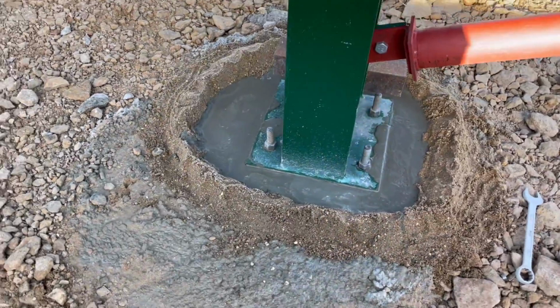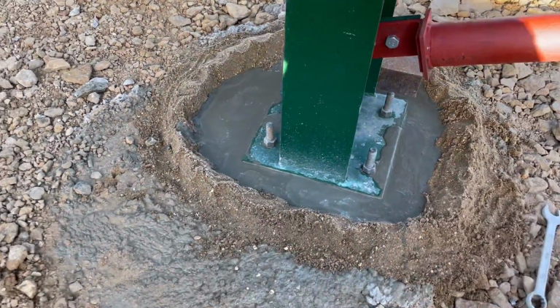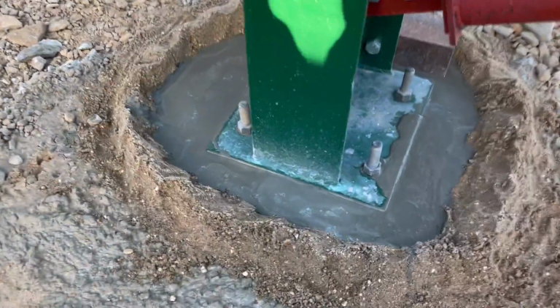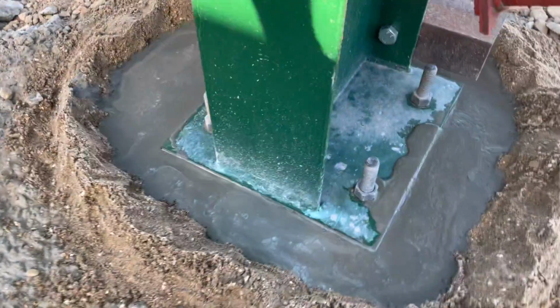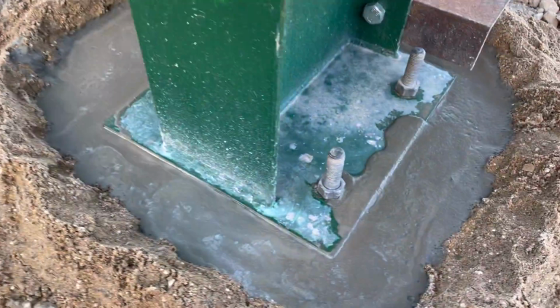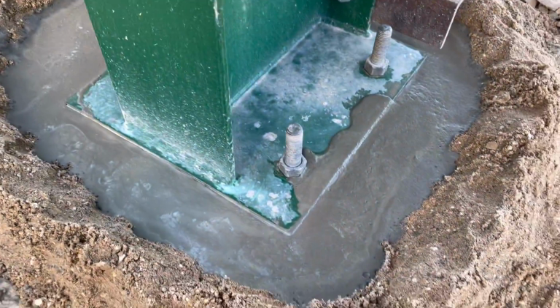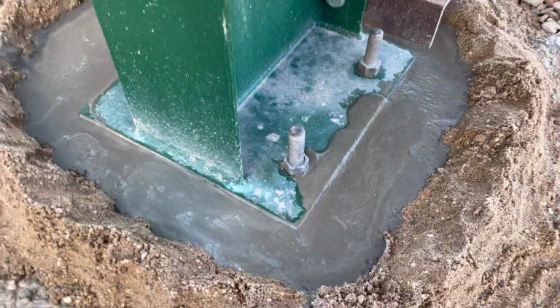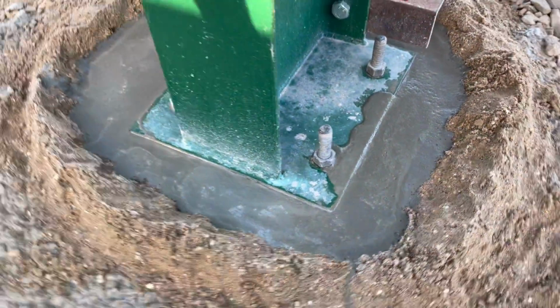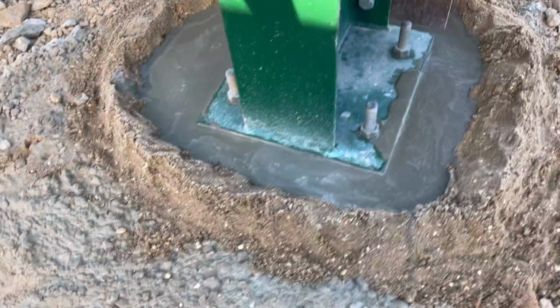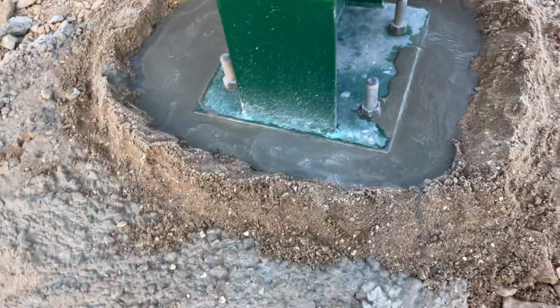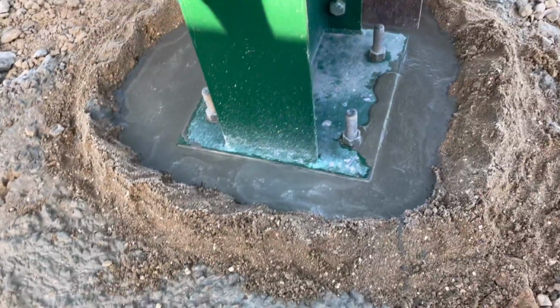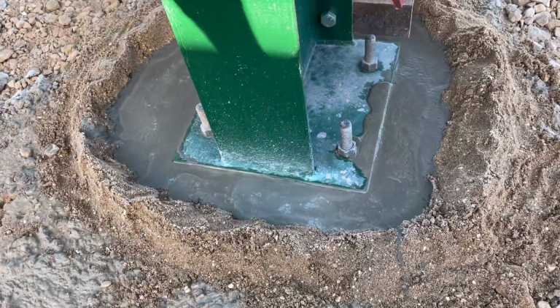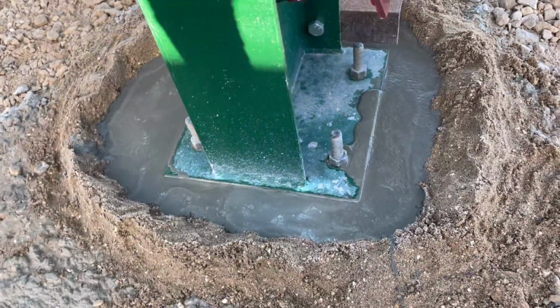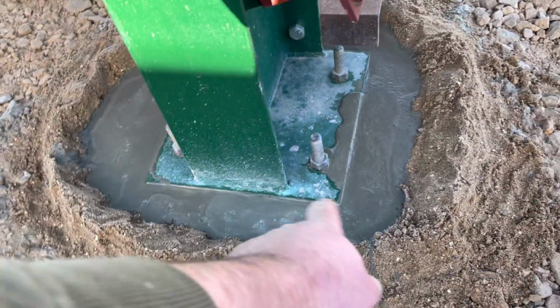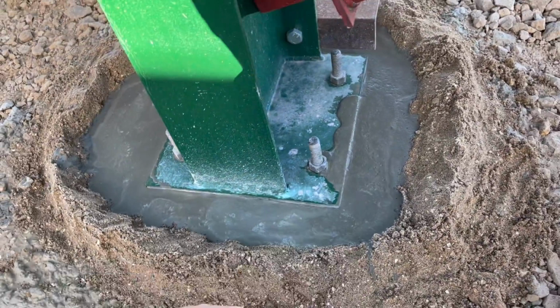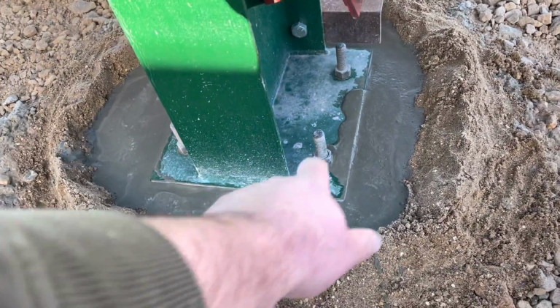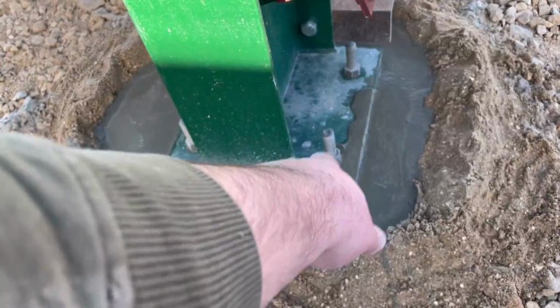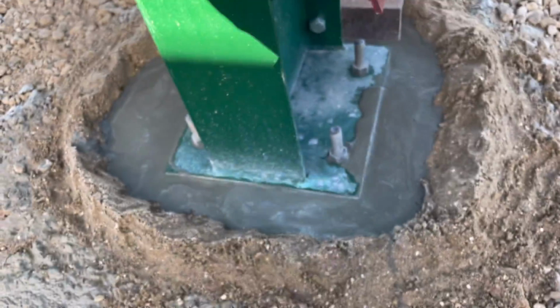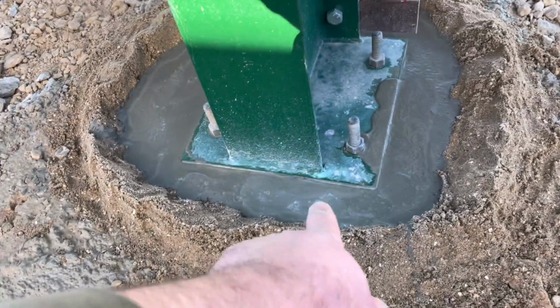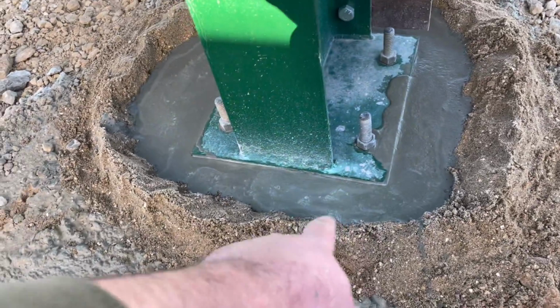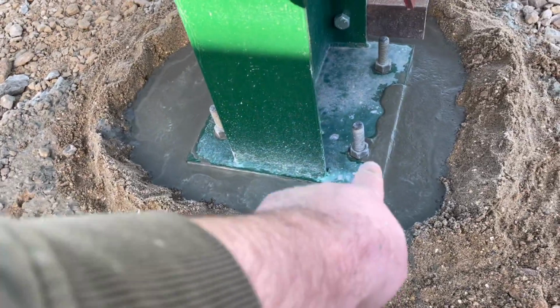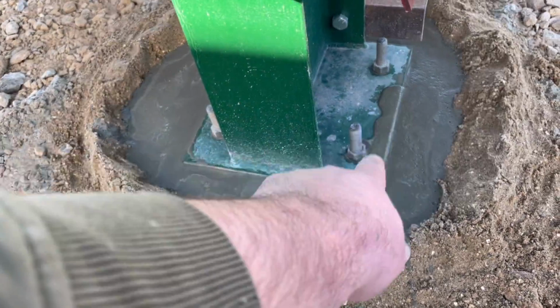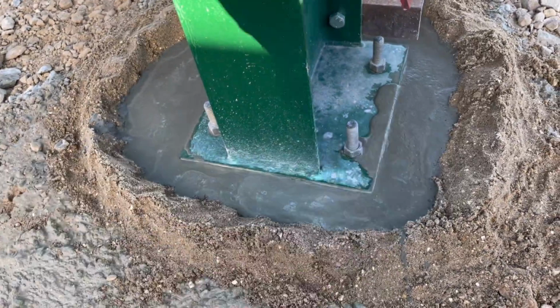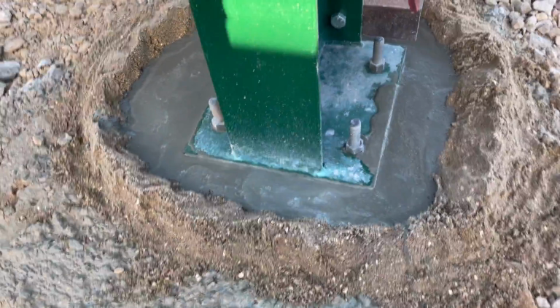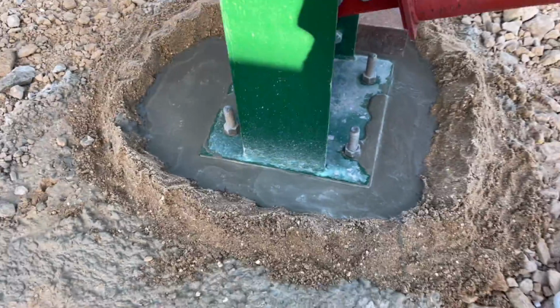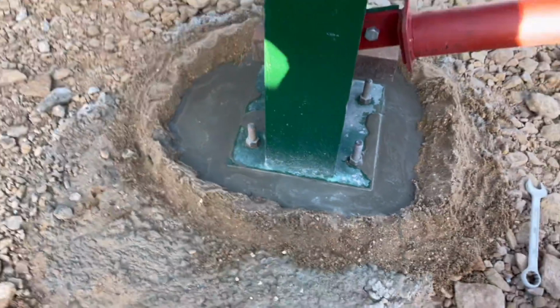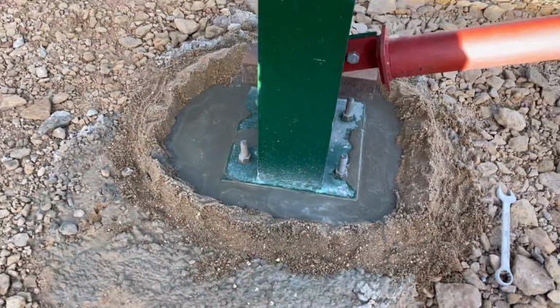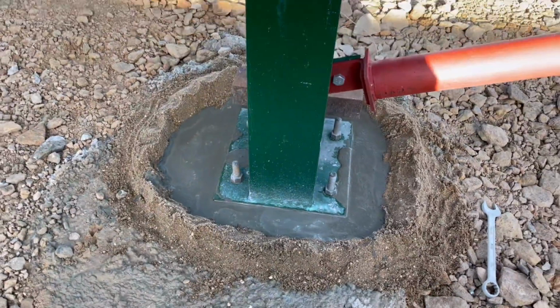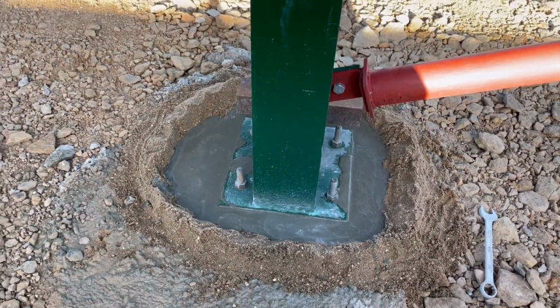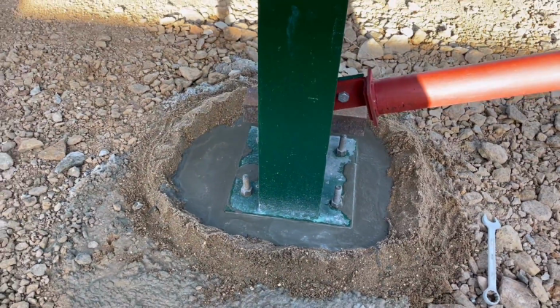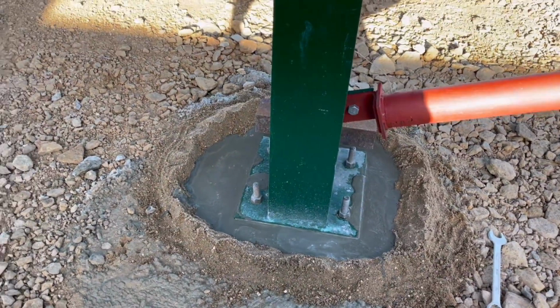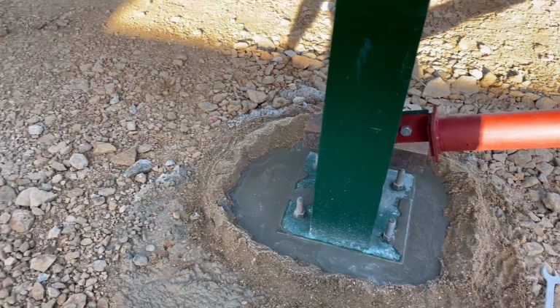That's it grouted in. Half gone off. So when that's completely gone off, it's filled the cones — I'll just make sure they're completely tightened down and give this a bit of a clean. And that's all, the shed ain't gonna move again.